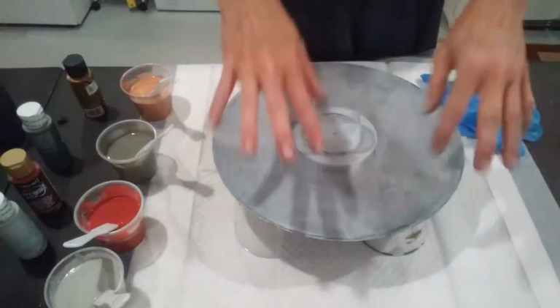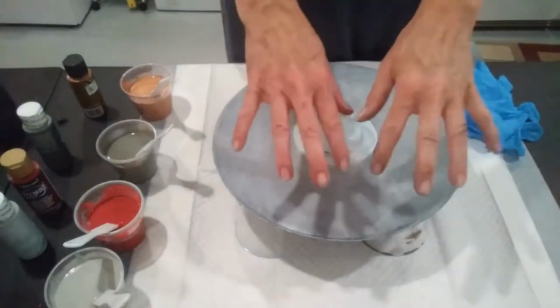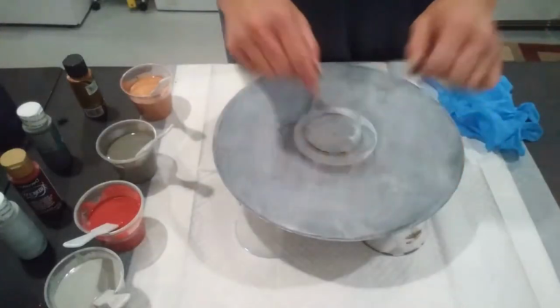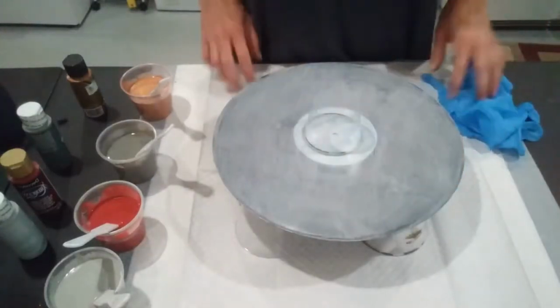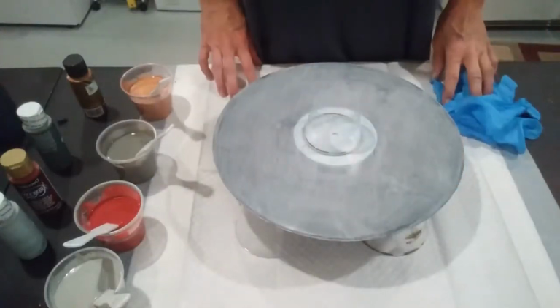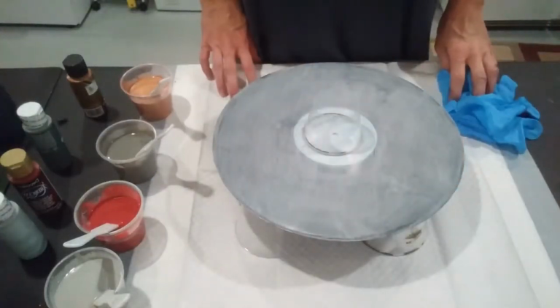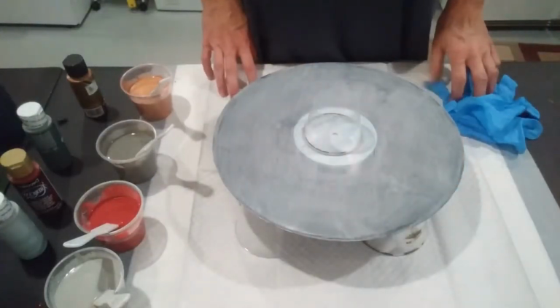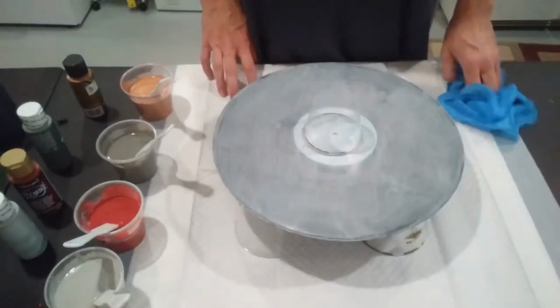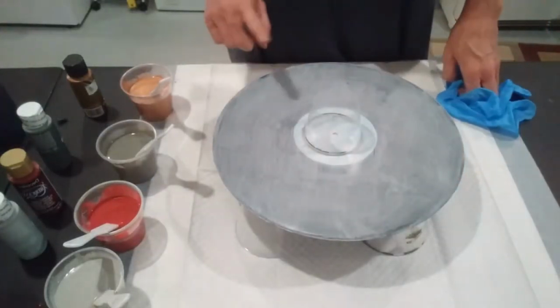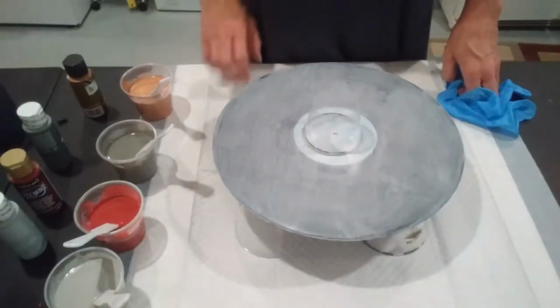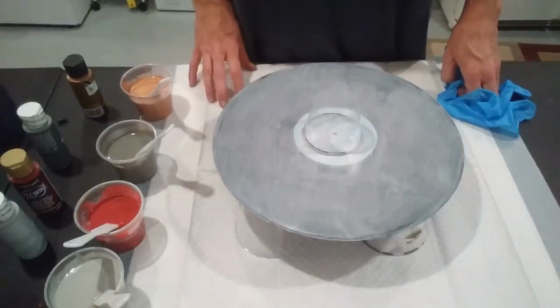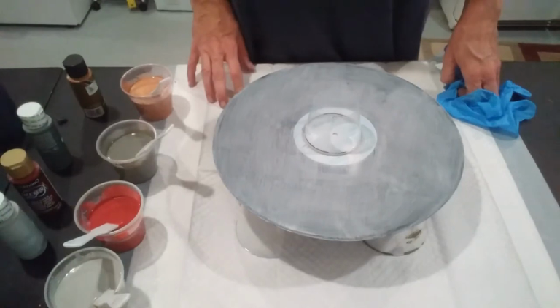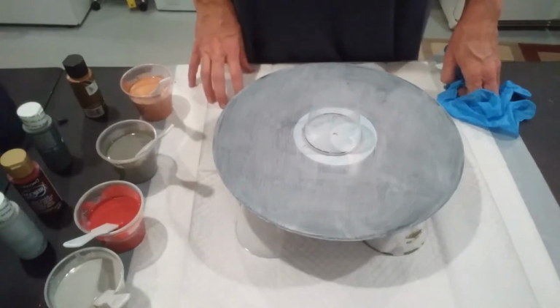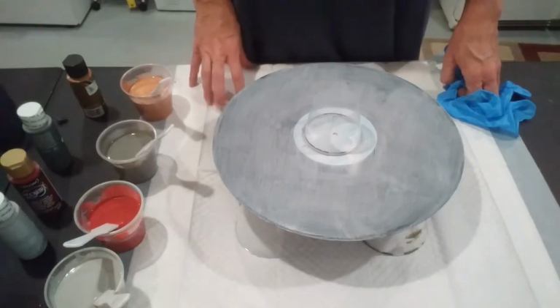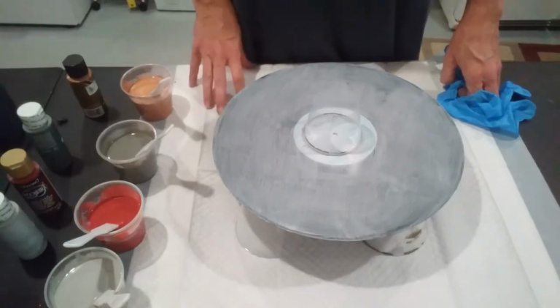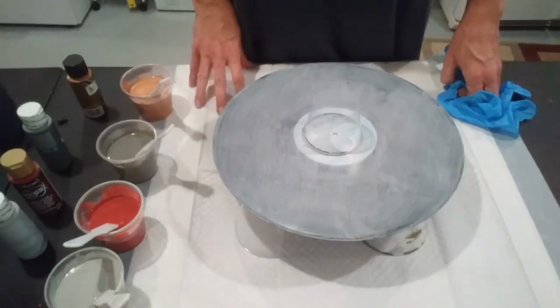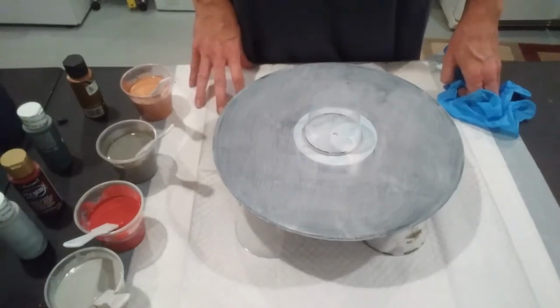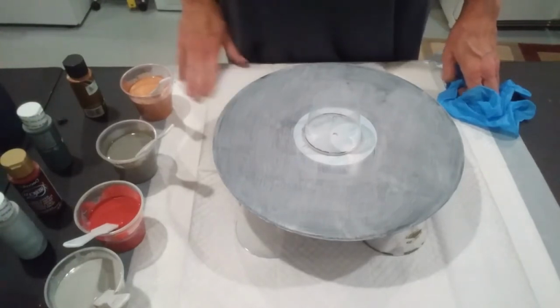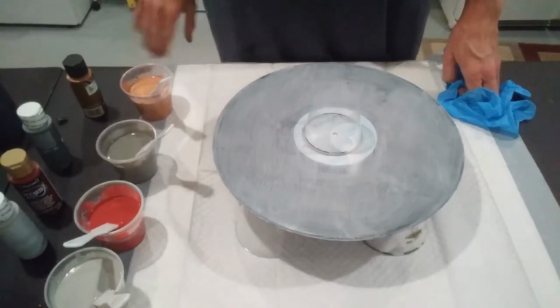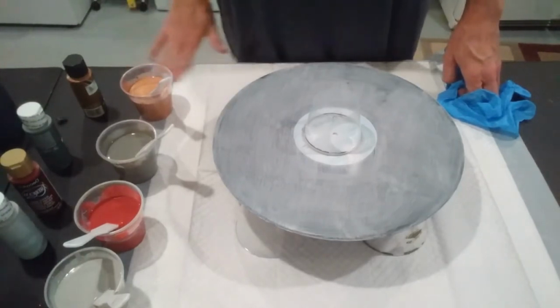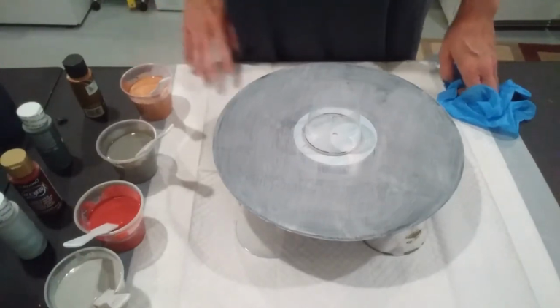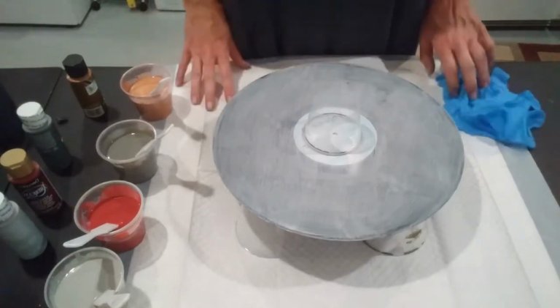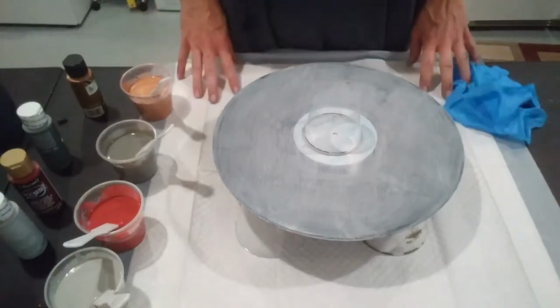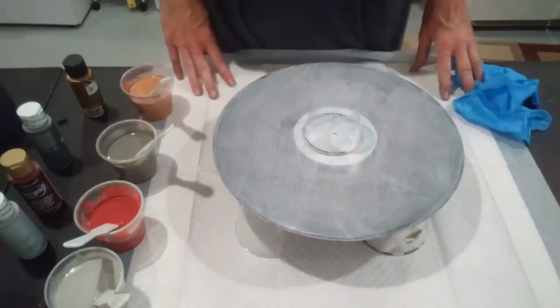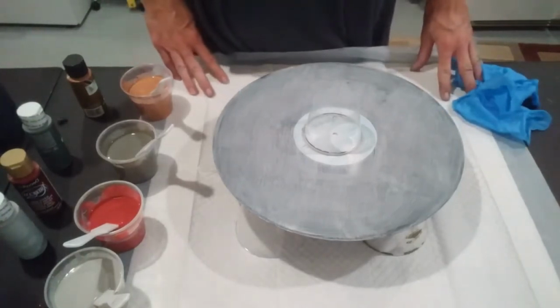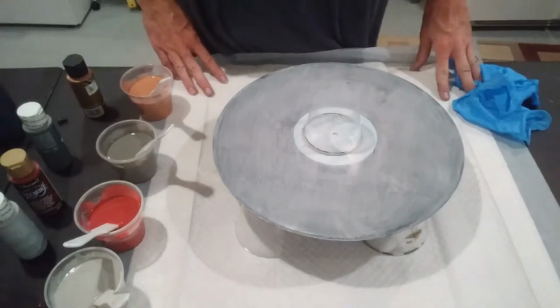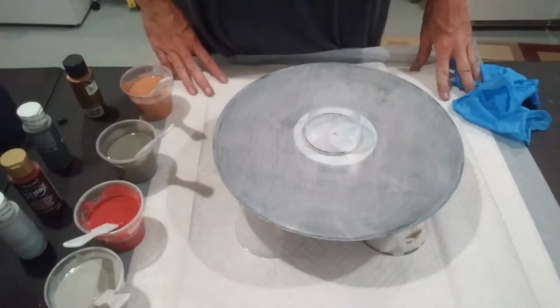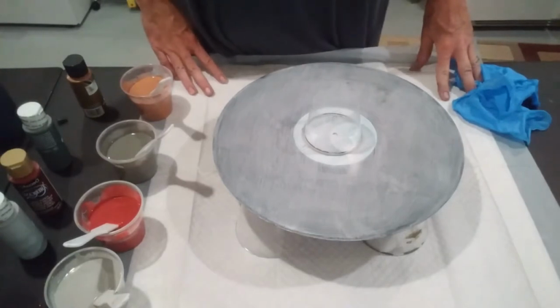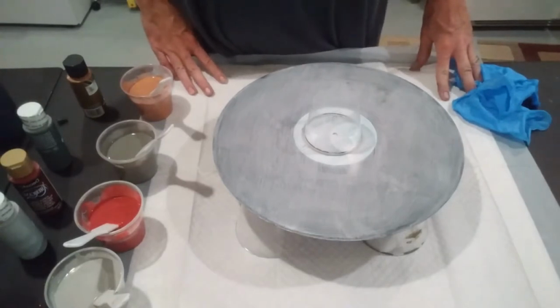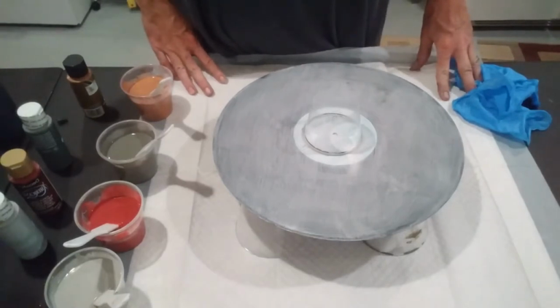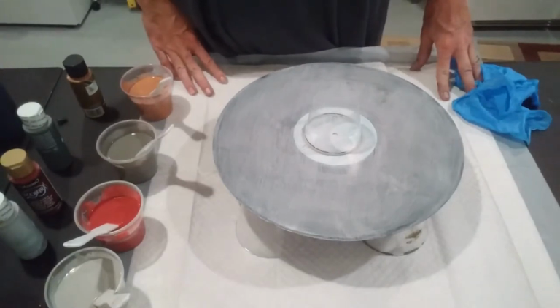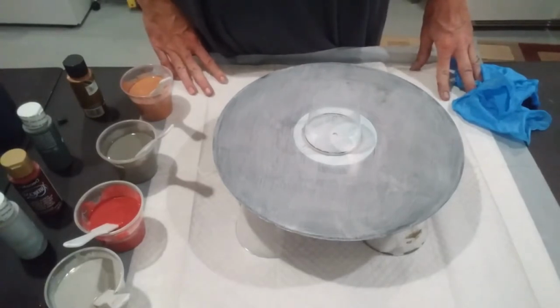Hi everybody, it's Rhonda from Momoto Quick Colors, here to do another pour for you today. Welcome to my channel. If you haven't already given me a like and a subscribe, please do so as it helps me to grow my channel.